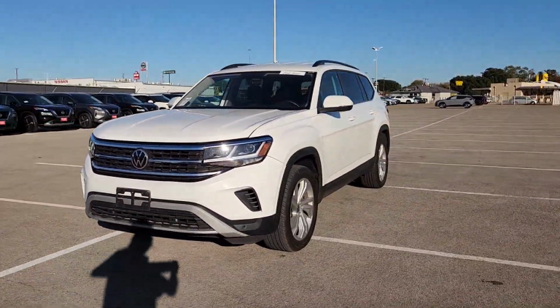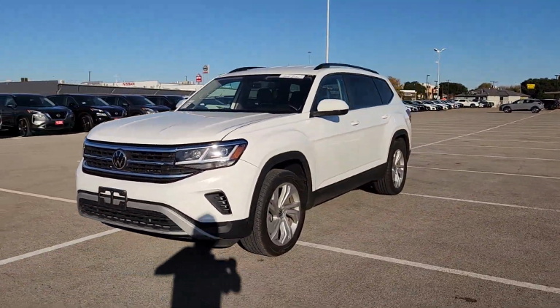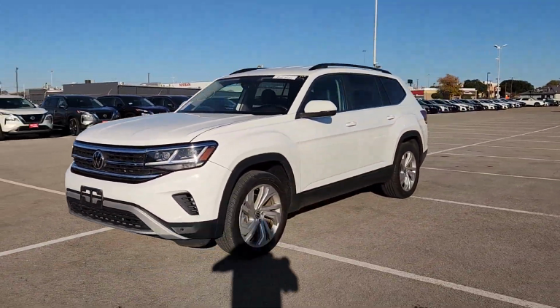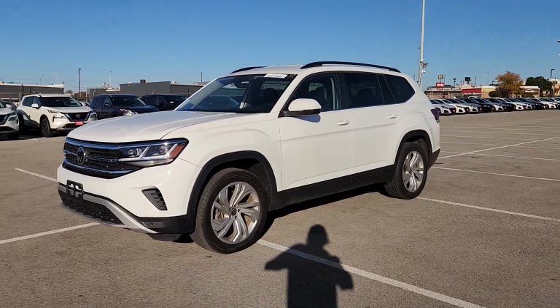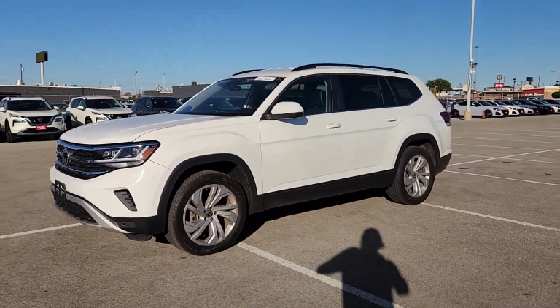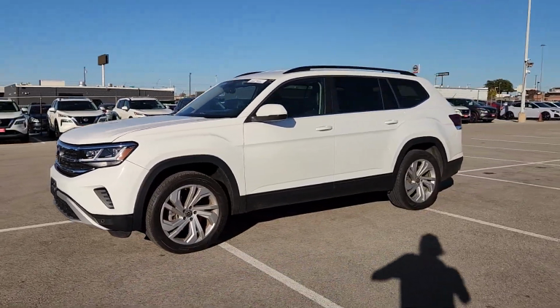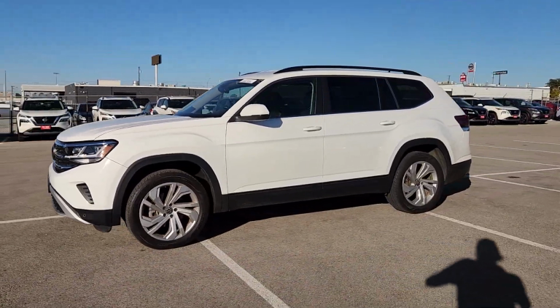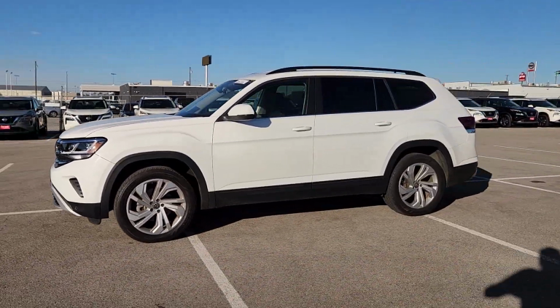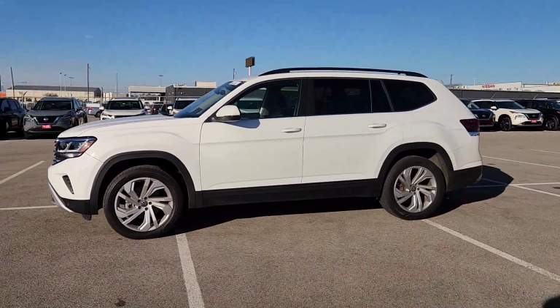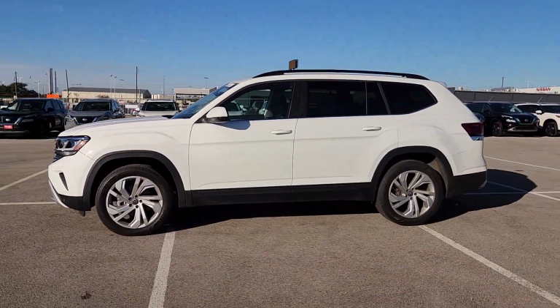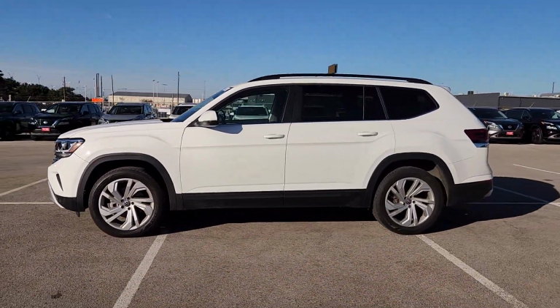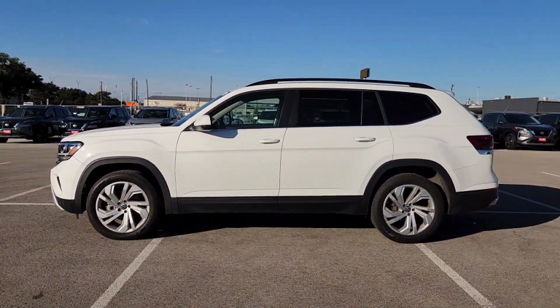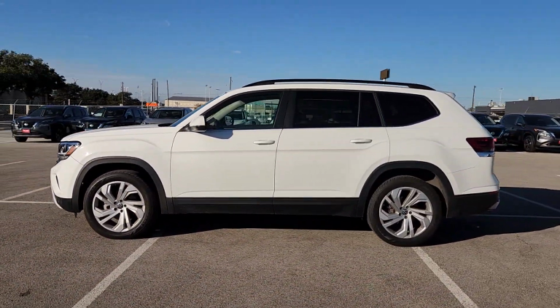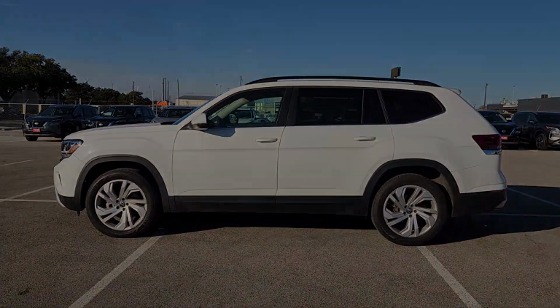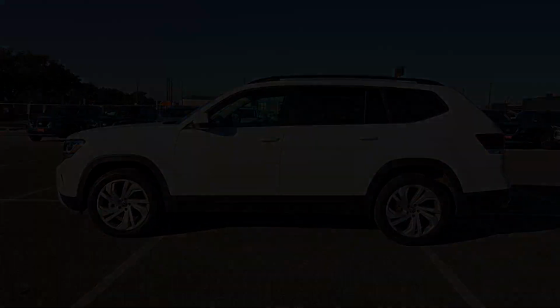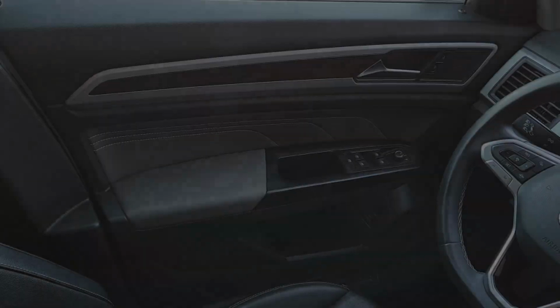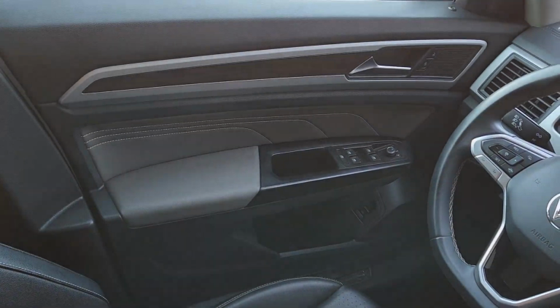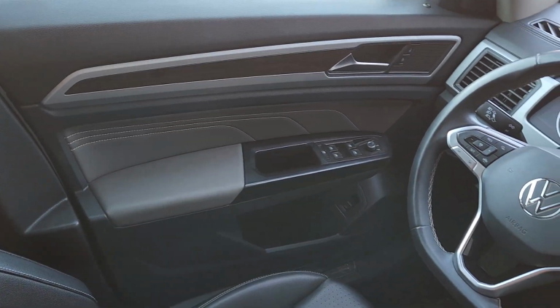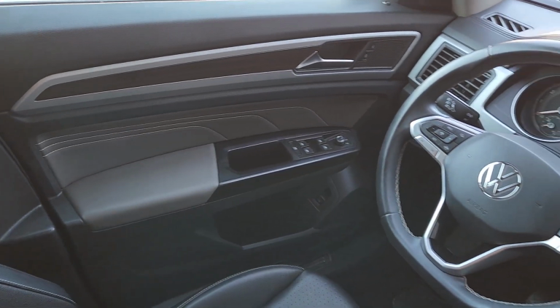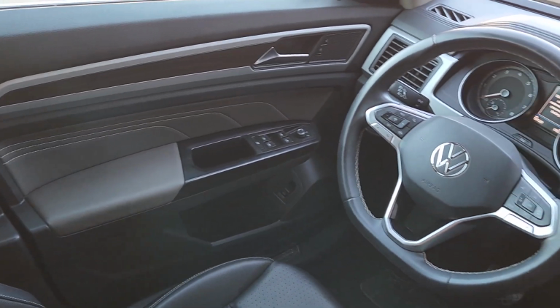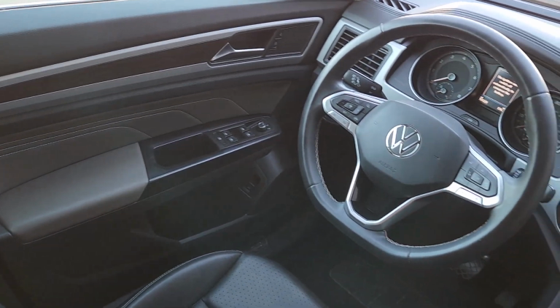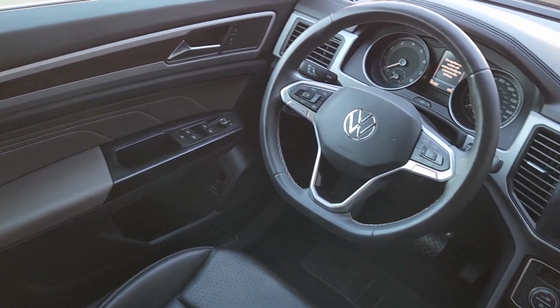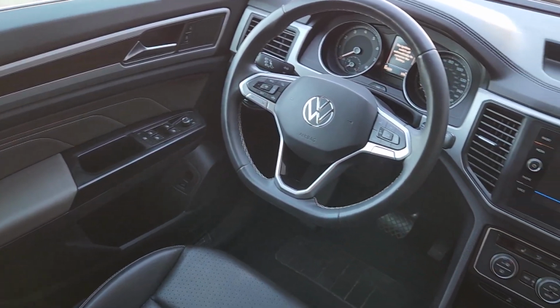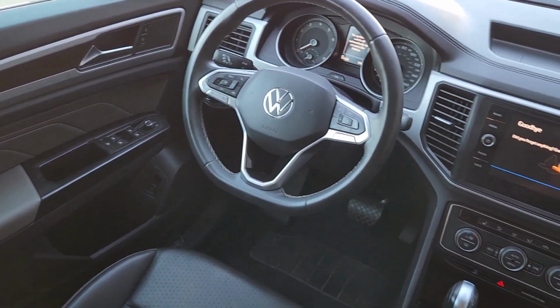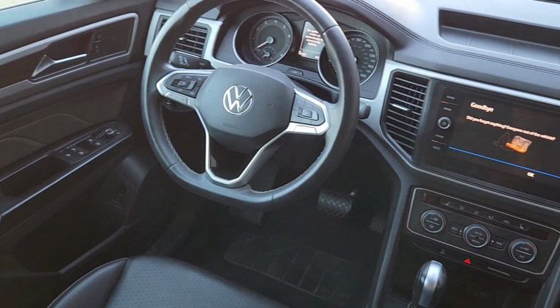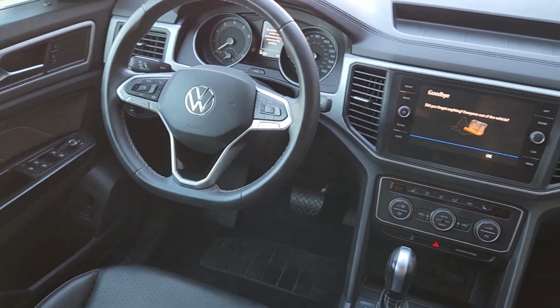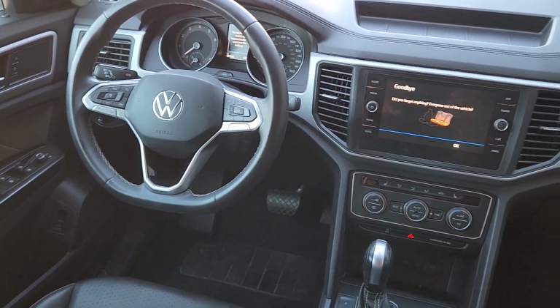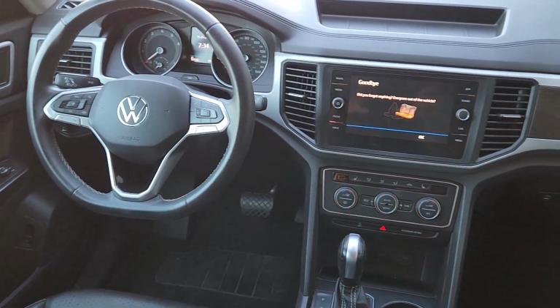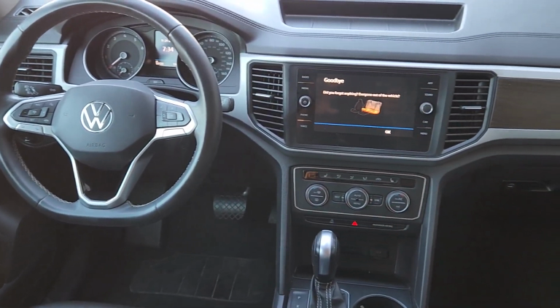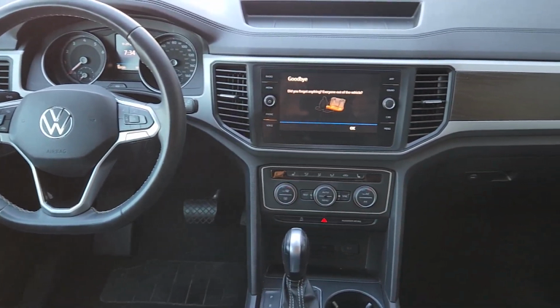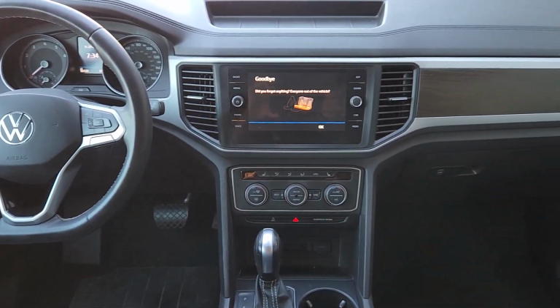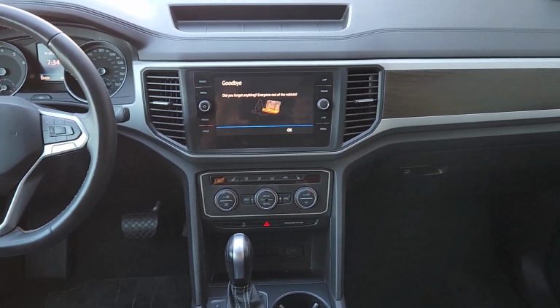These are just some of the great options this vehicle comes with: pre-collision system, keyless entry, fog lamps, power liftgate, heated mirrors, satellite radio, backup camera, aluminum wheels, heated front seat, and third row seat.